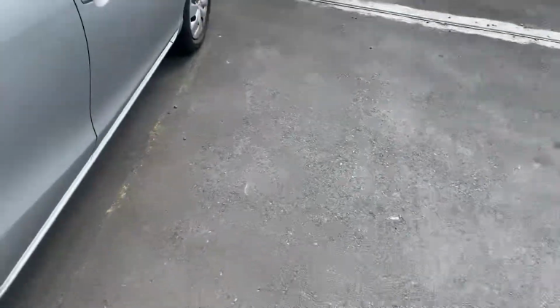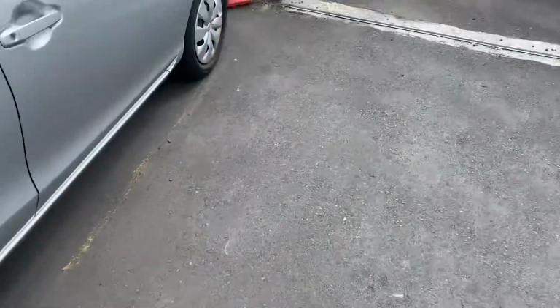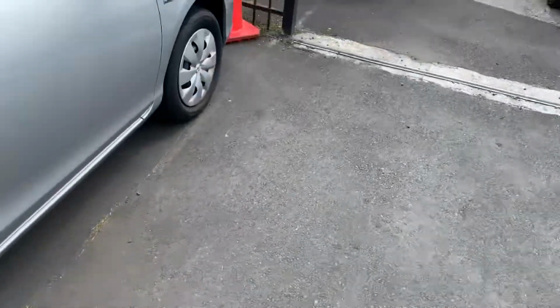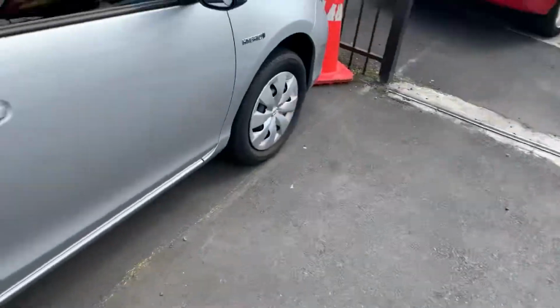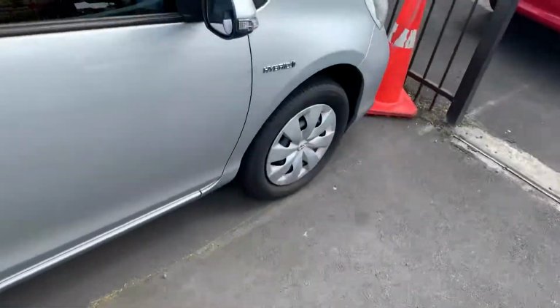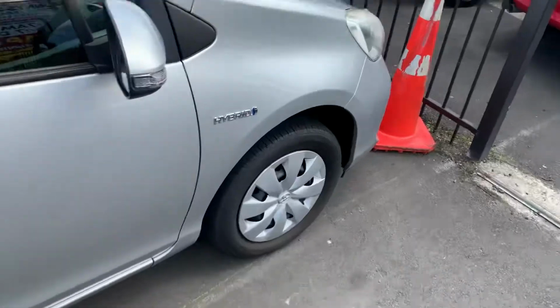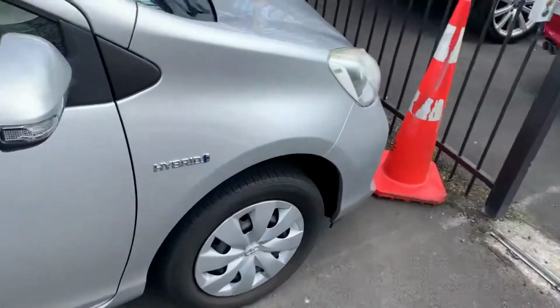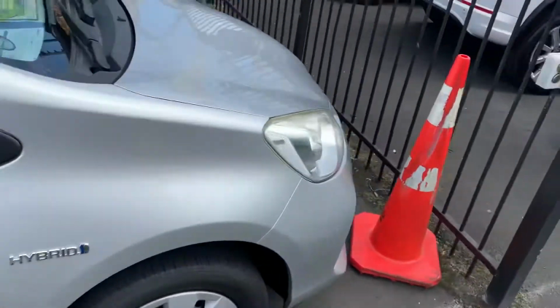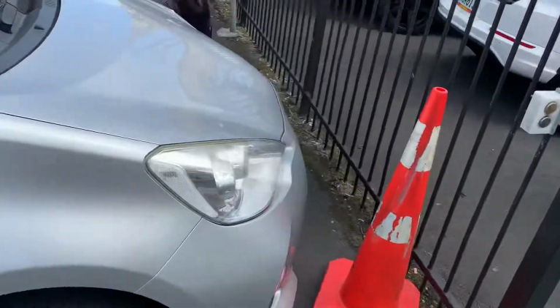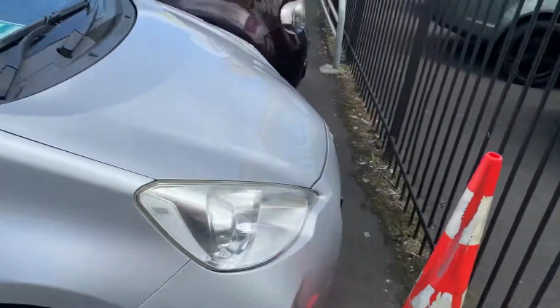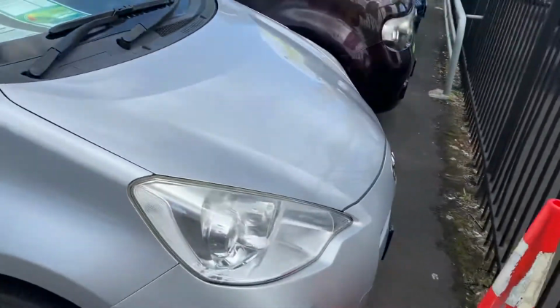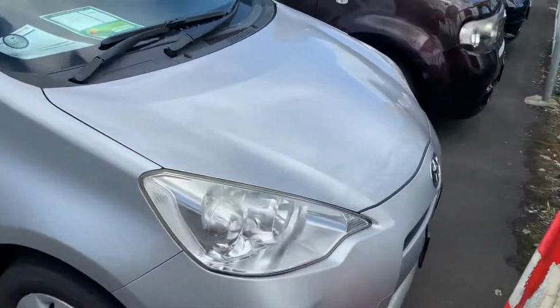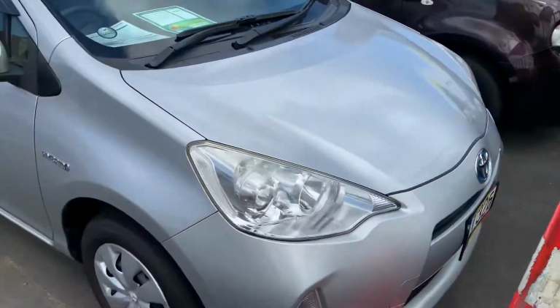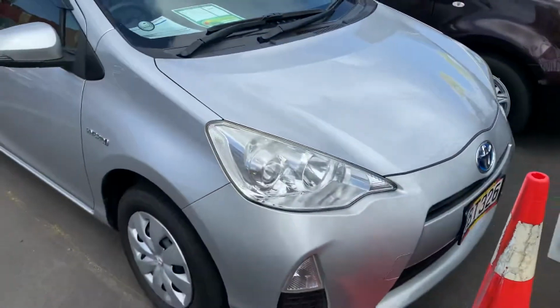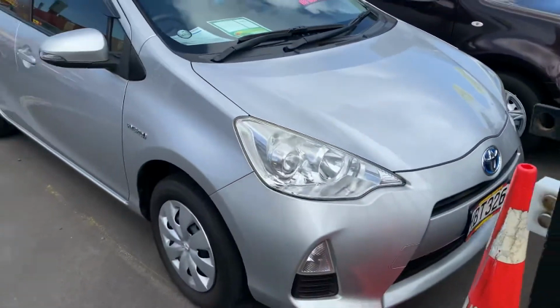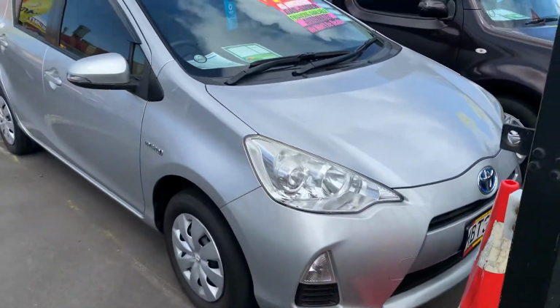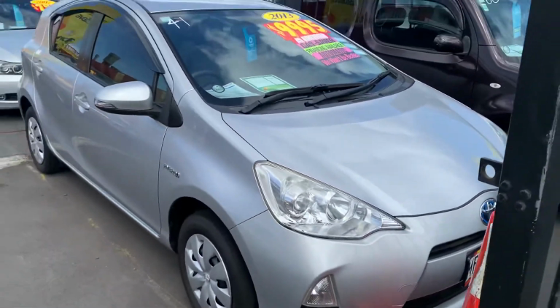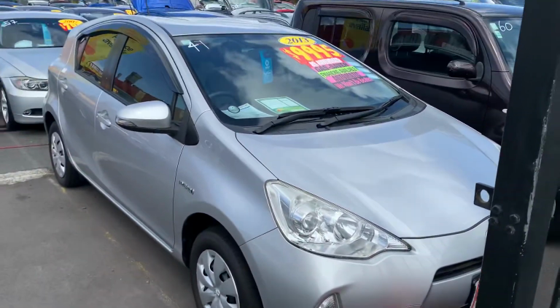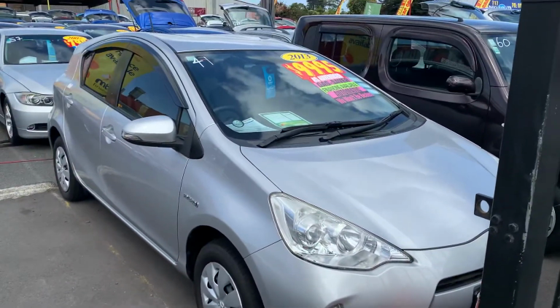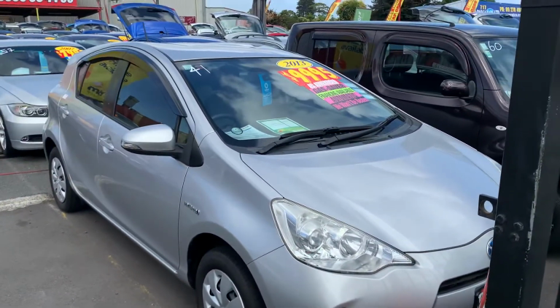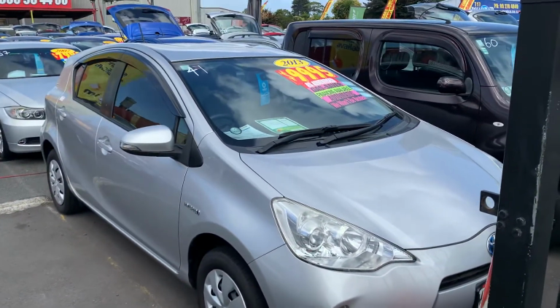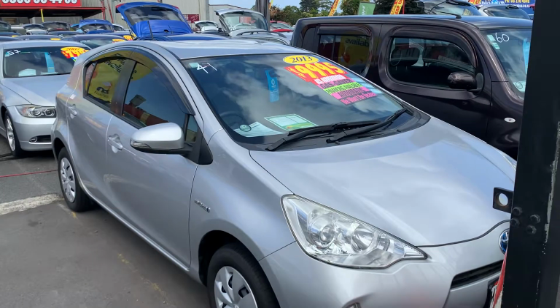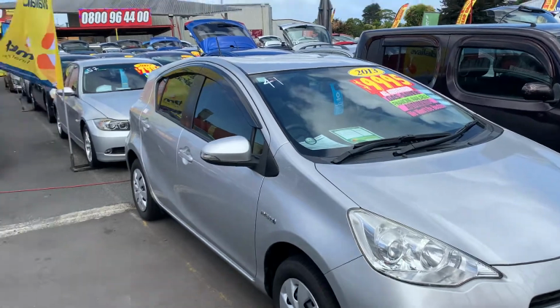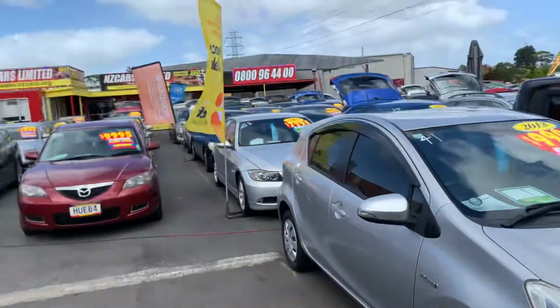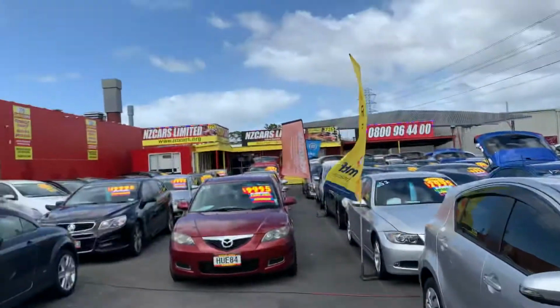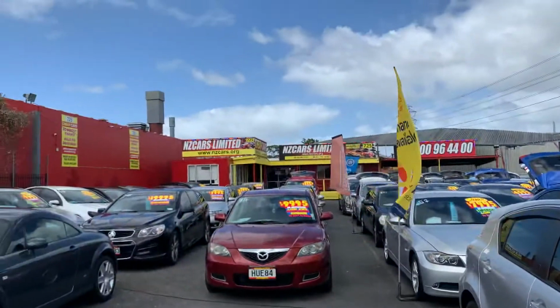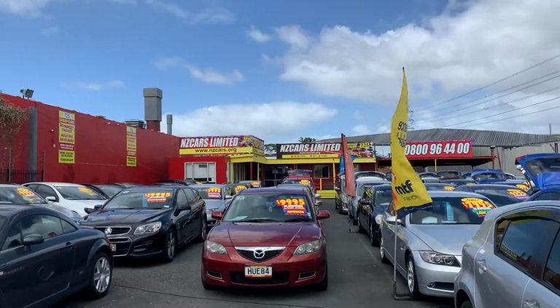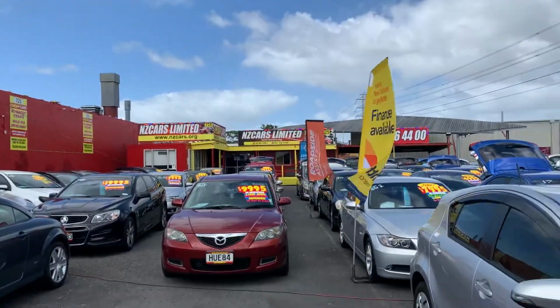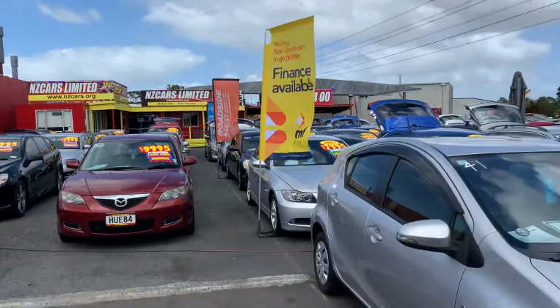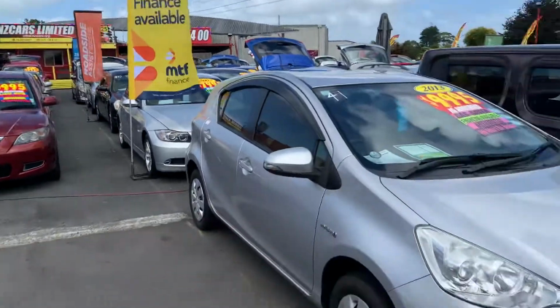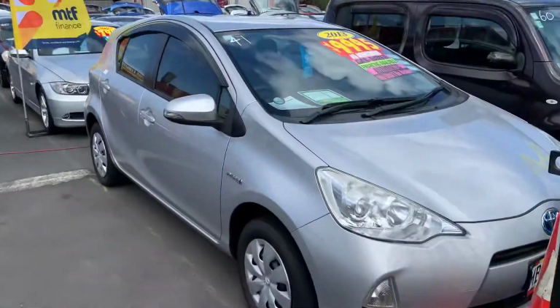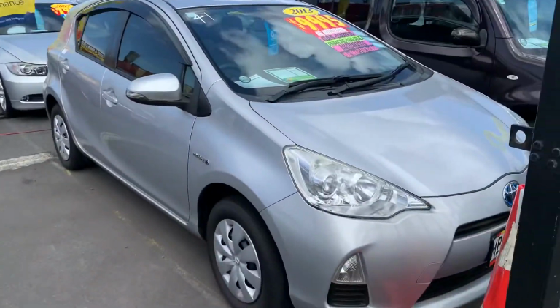Financing options are also available on these vehicles. You can apply online on our website www.nzcars.org, or walk into 7 to 5 Great South Road, Papatoetoe. Thank you.